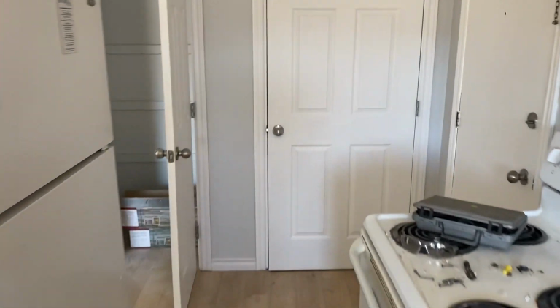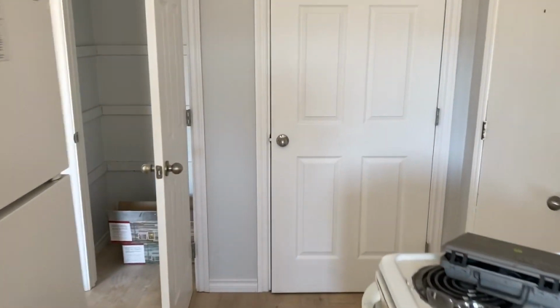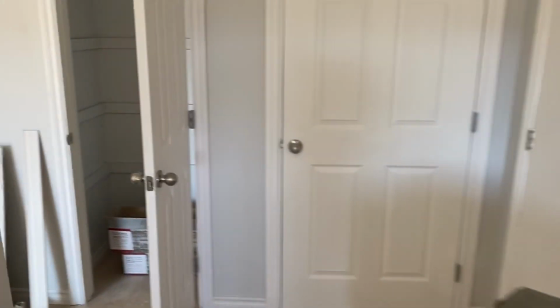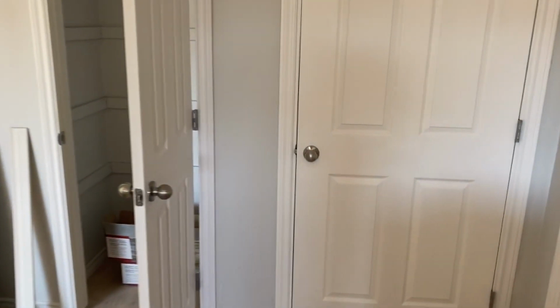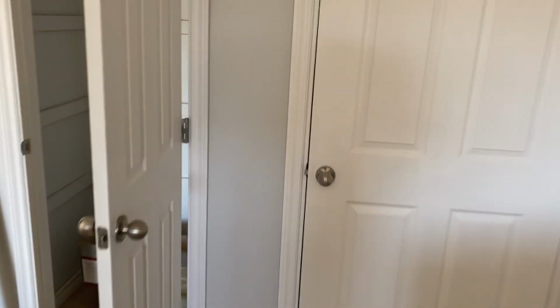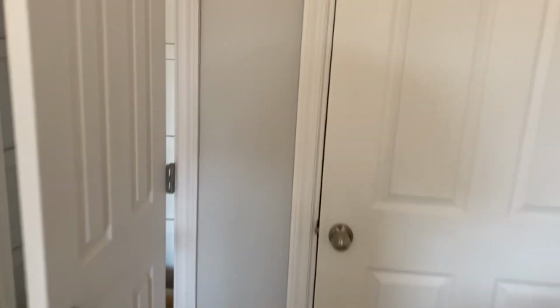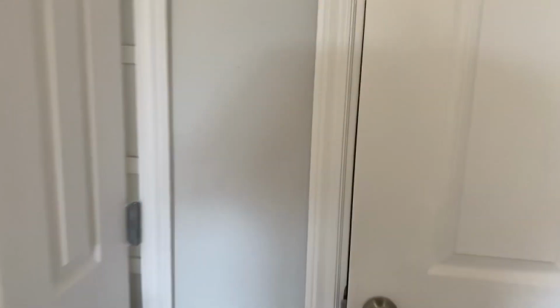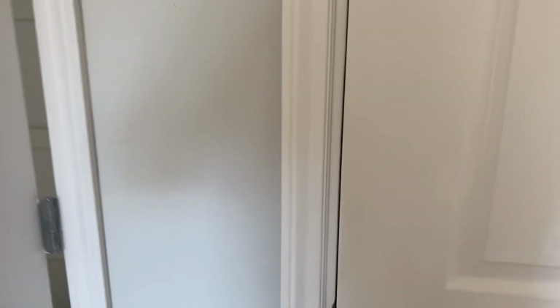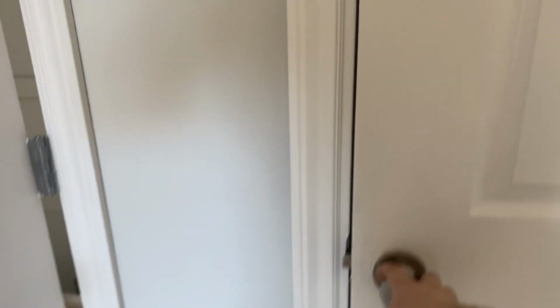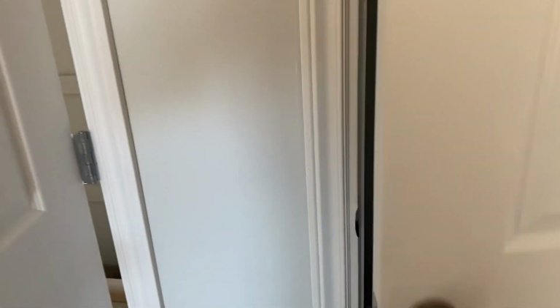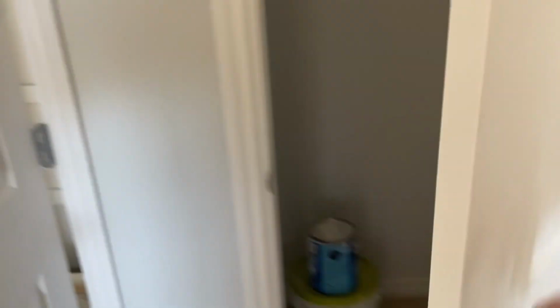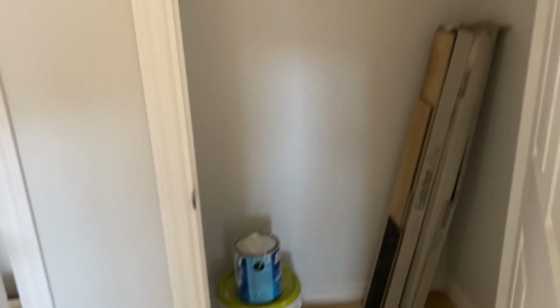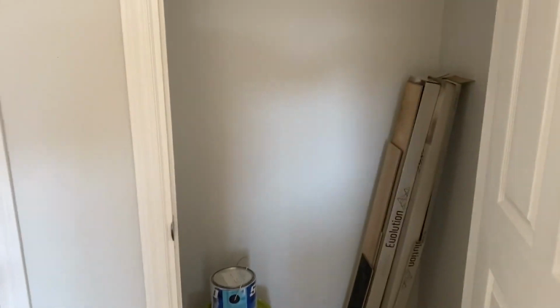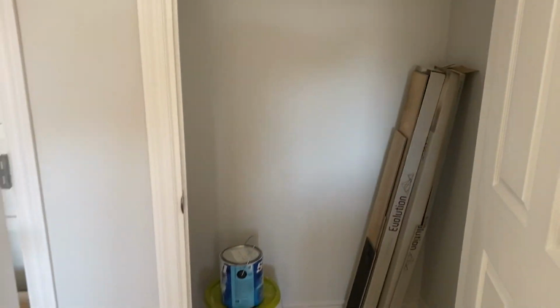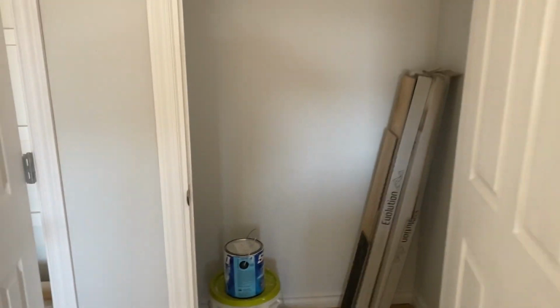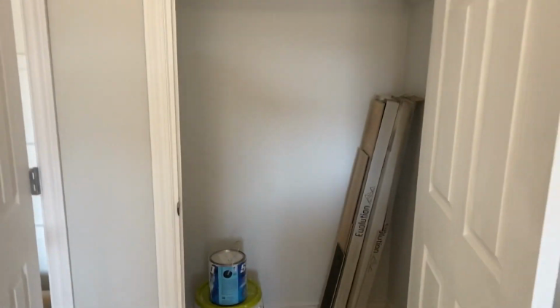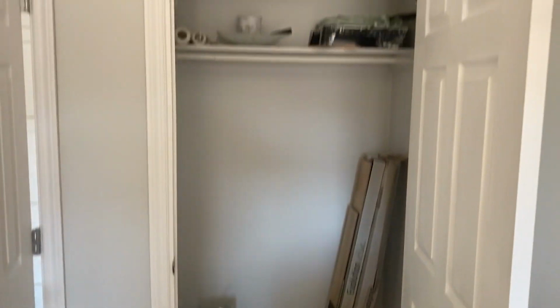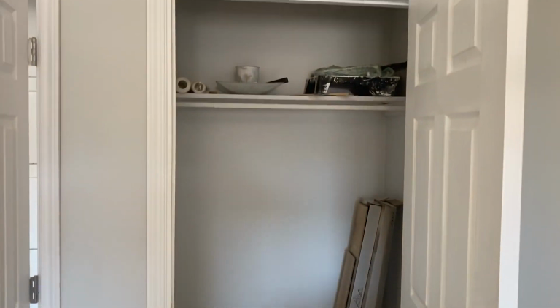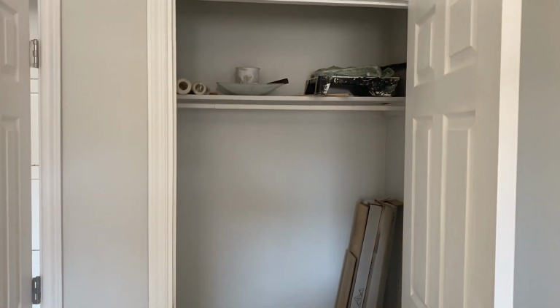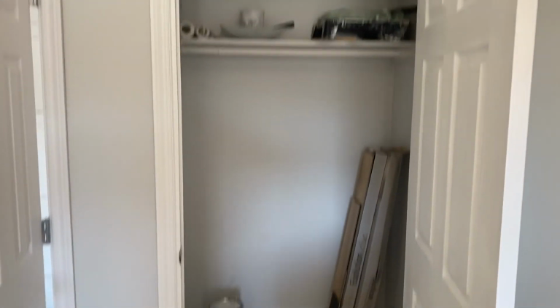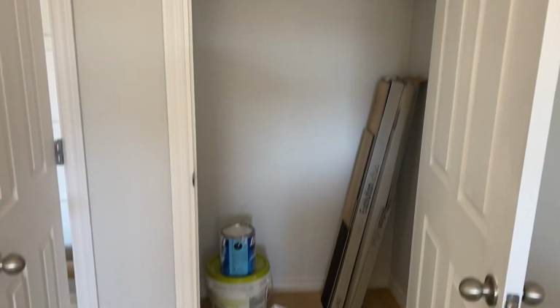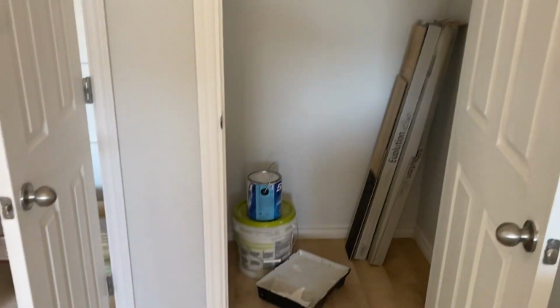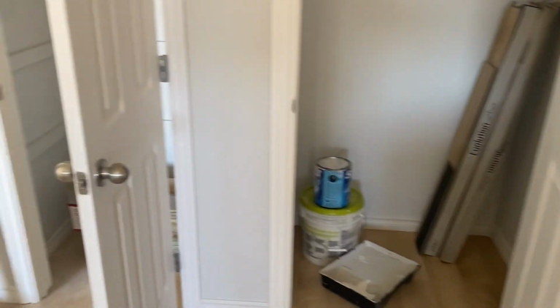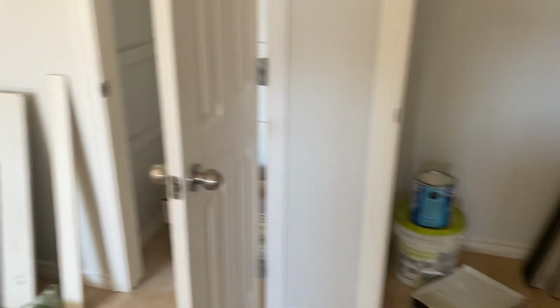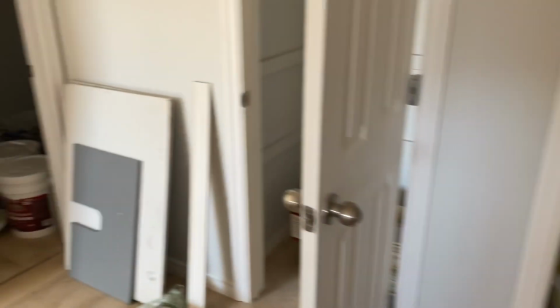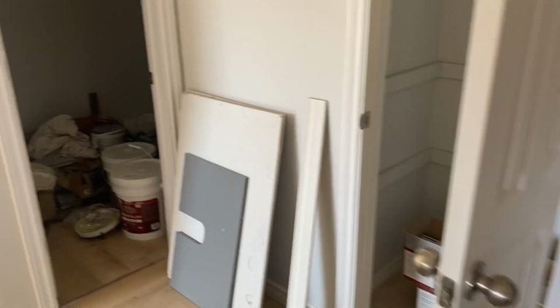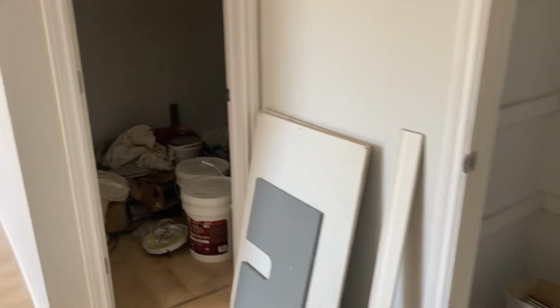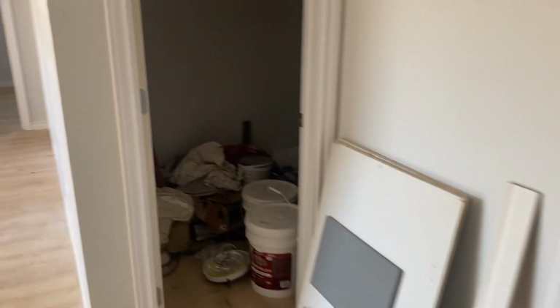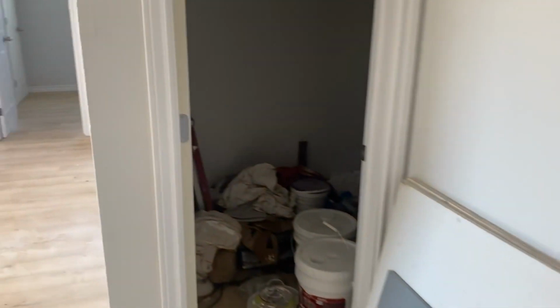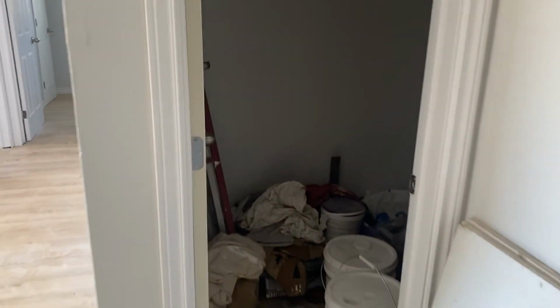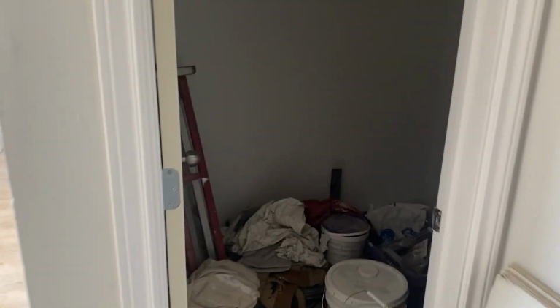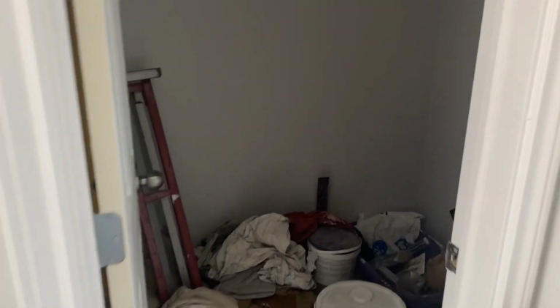Moving our way through, we've got two closets right here, so lots of storage space — which everybody always seems to want — and a large storage room straight ahead.